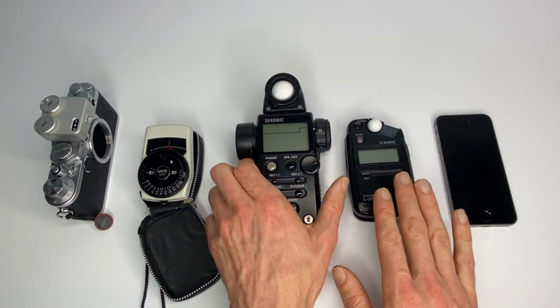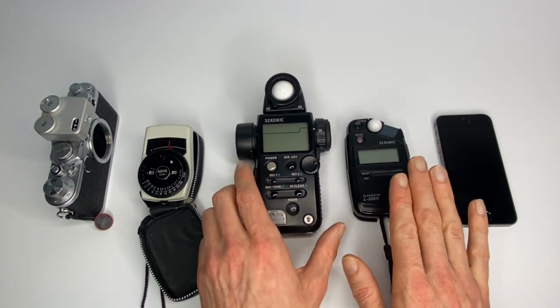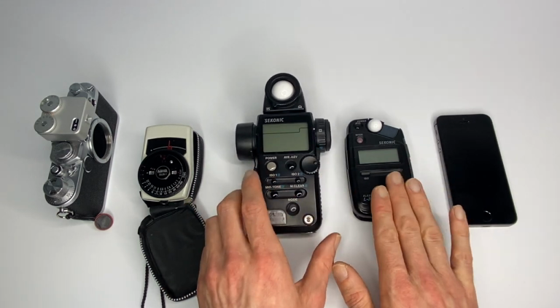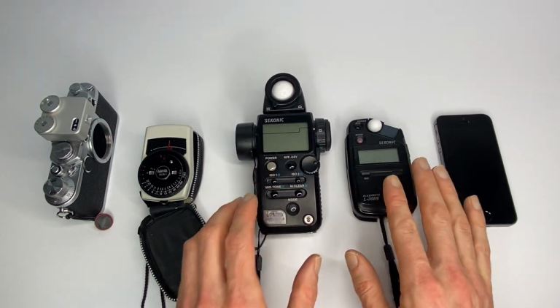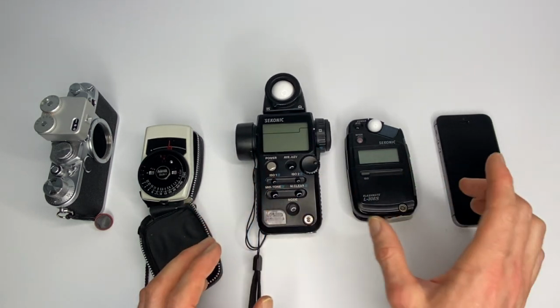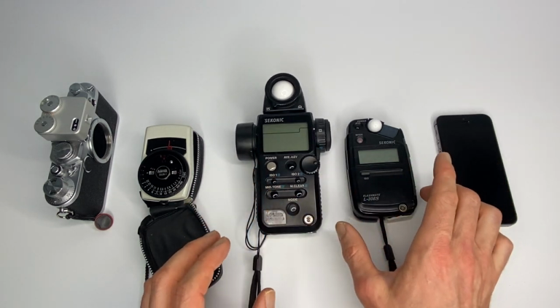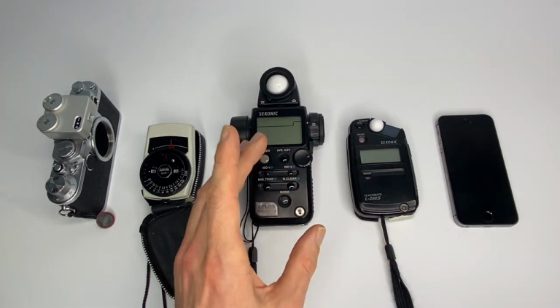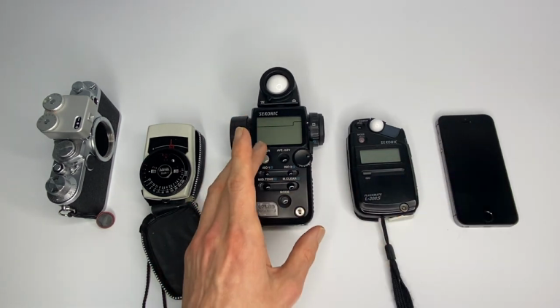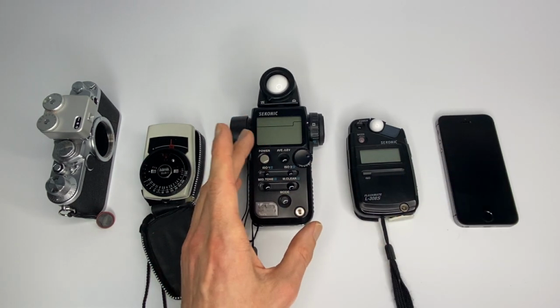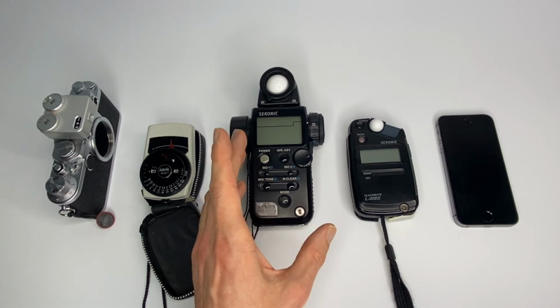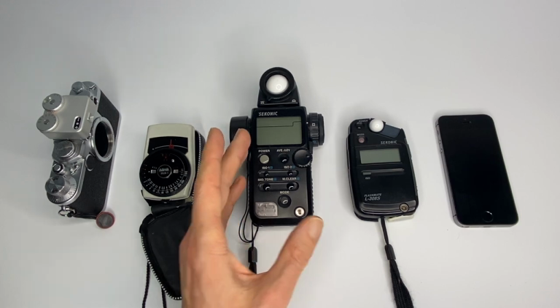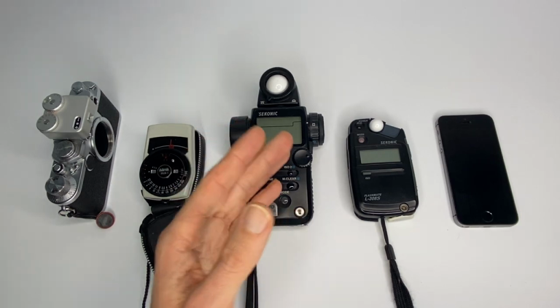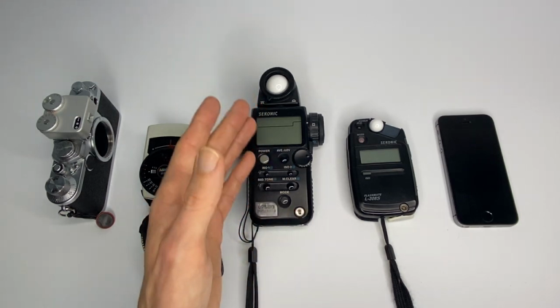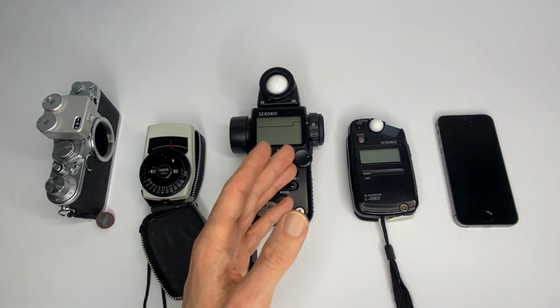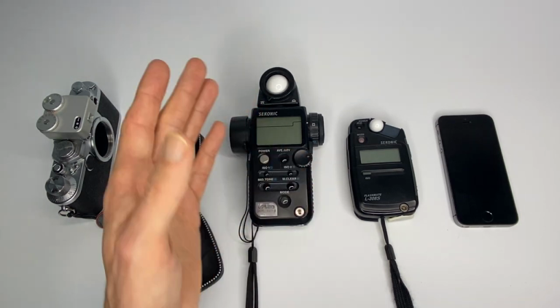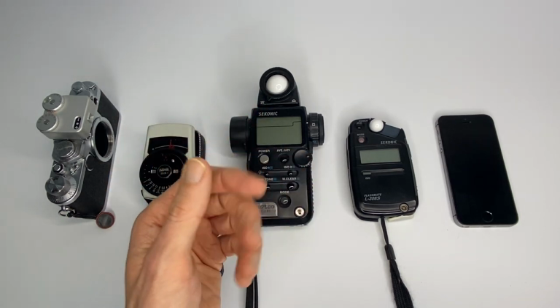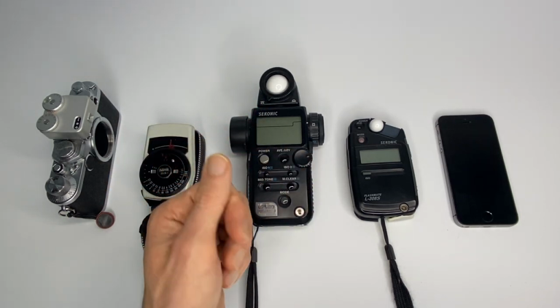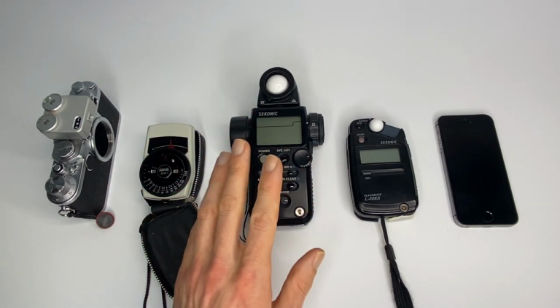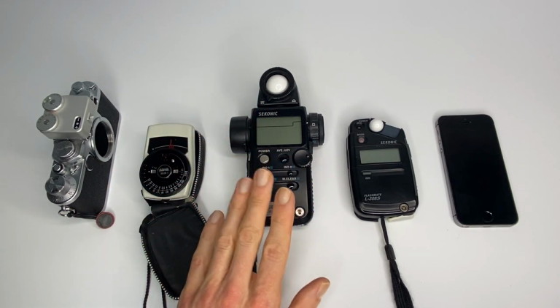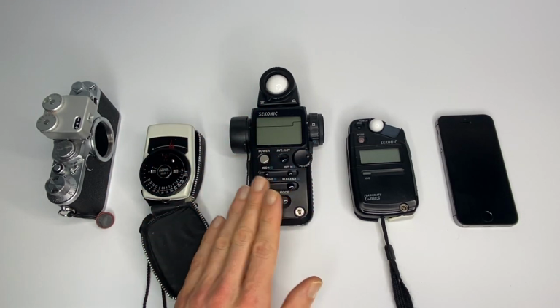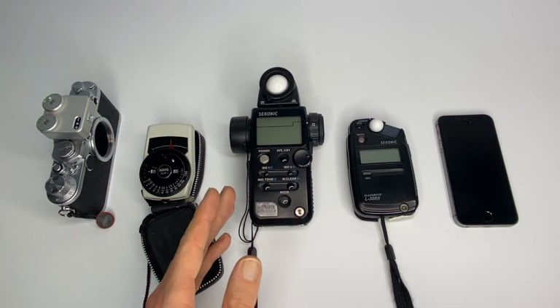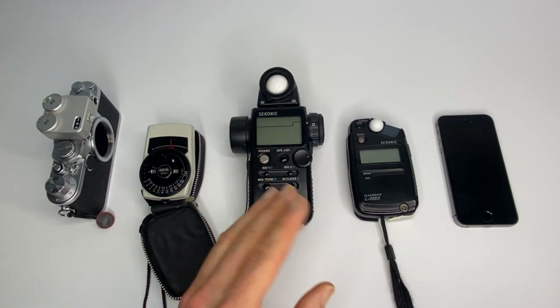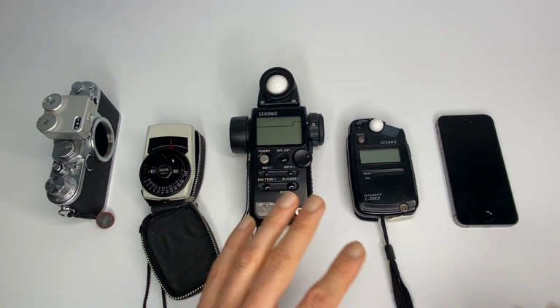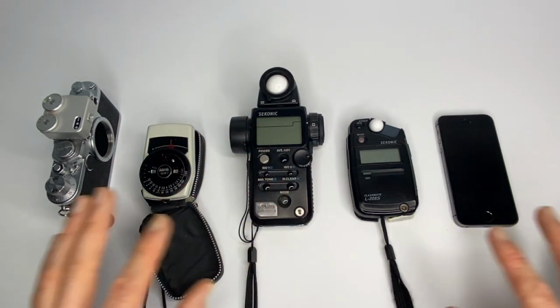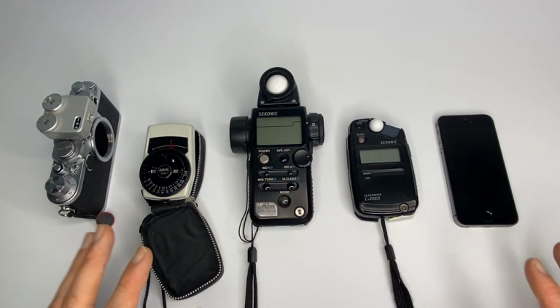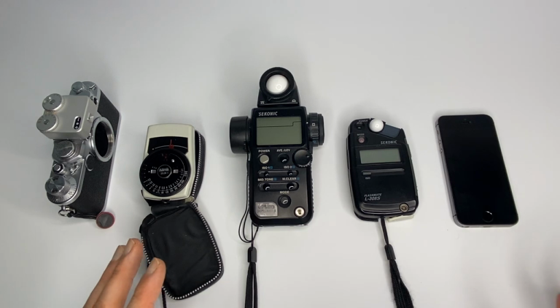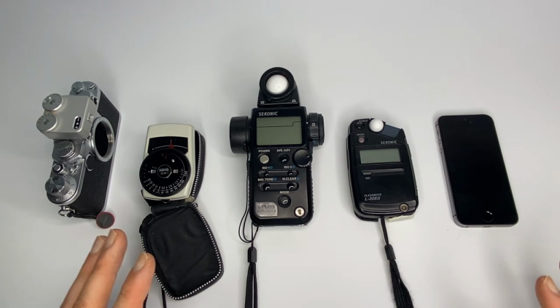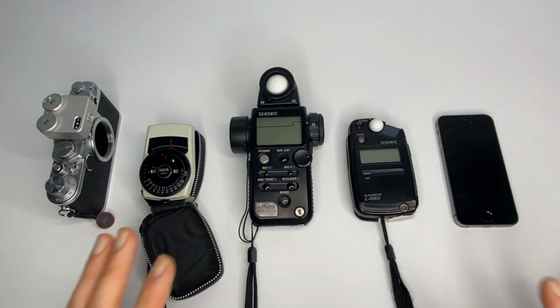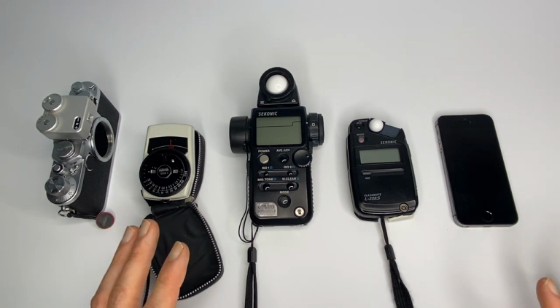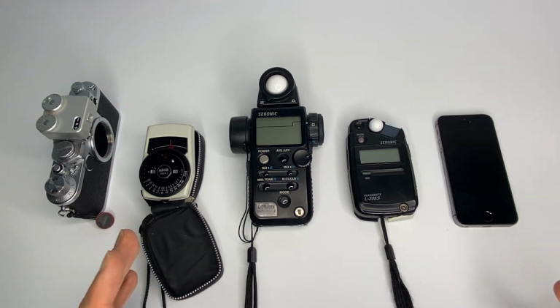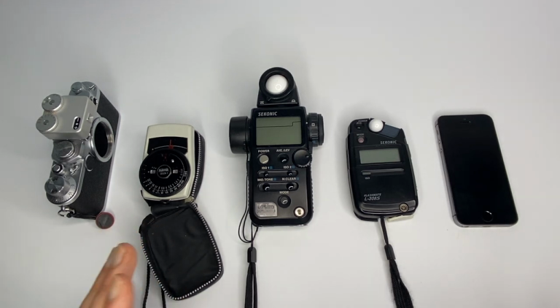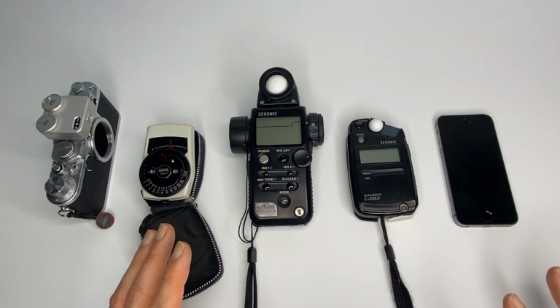Personally, I use the L308S because it's small, unless I'm doing photography where I can't physically get to the location to meter — then I use the spot meter. This is all particularly relevant if you're using film cameras without built-in light meters.